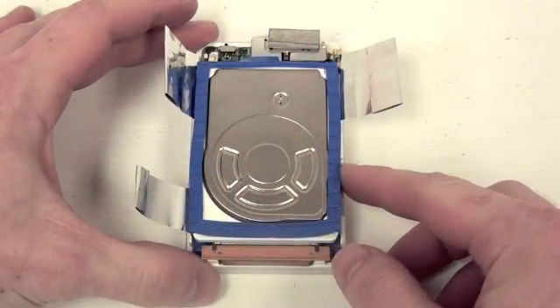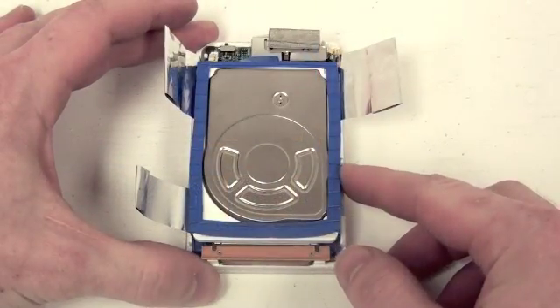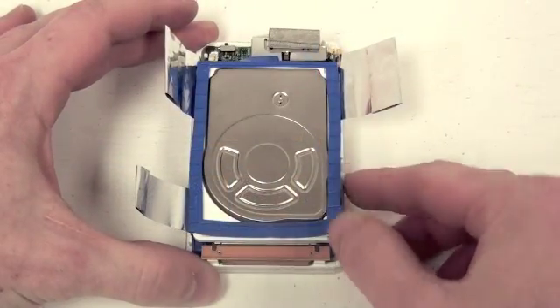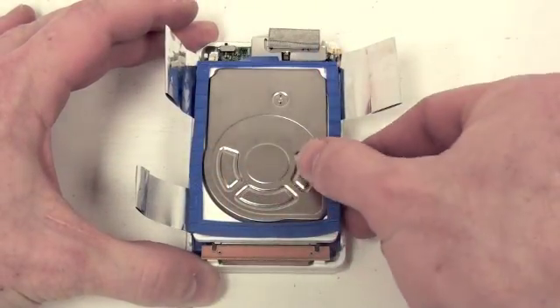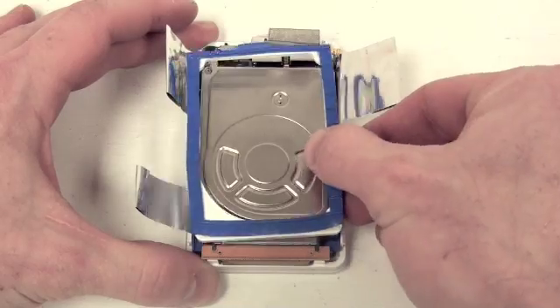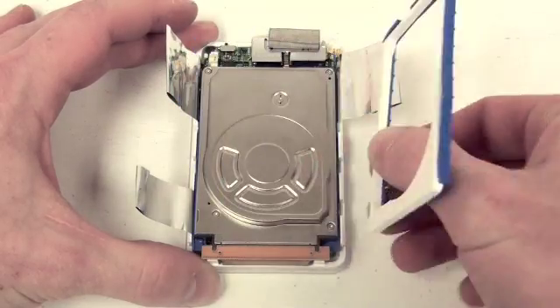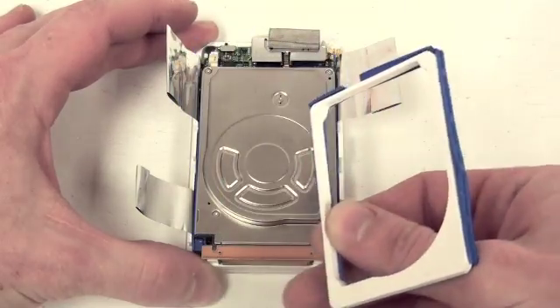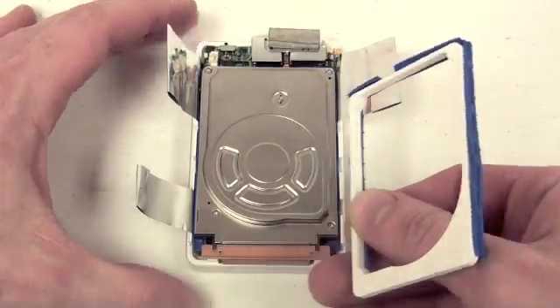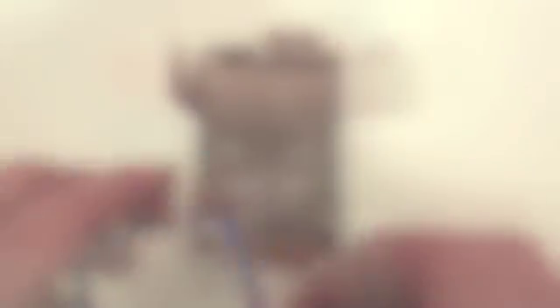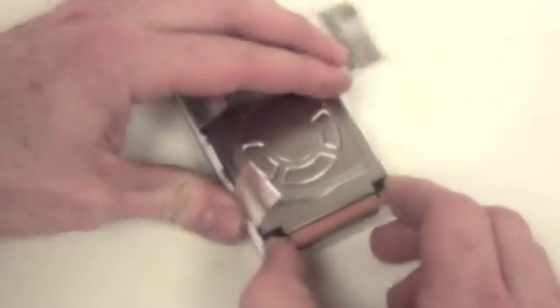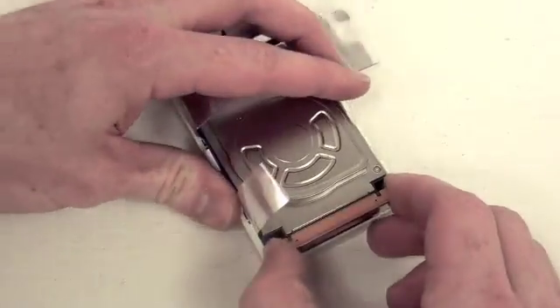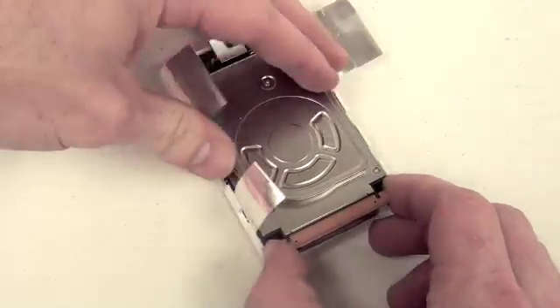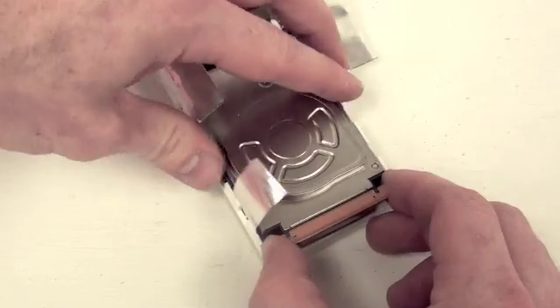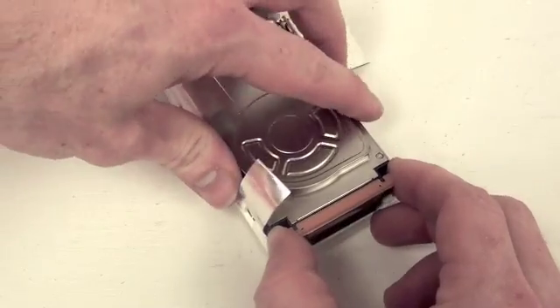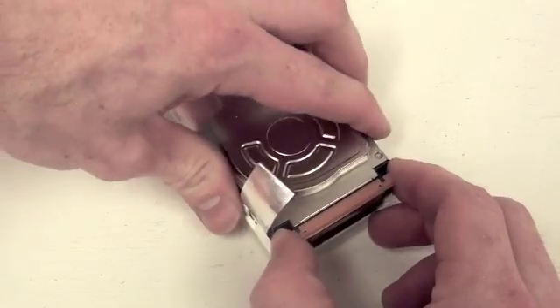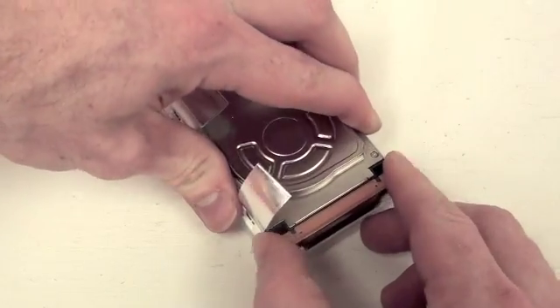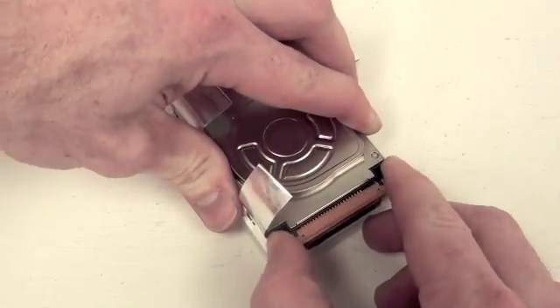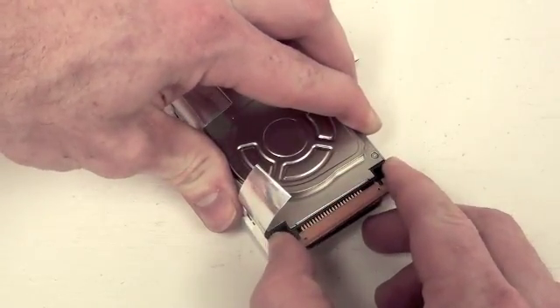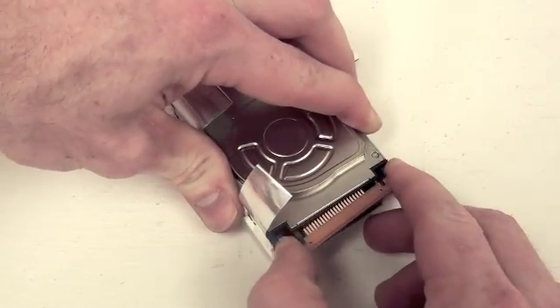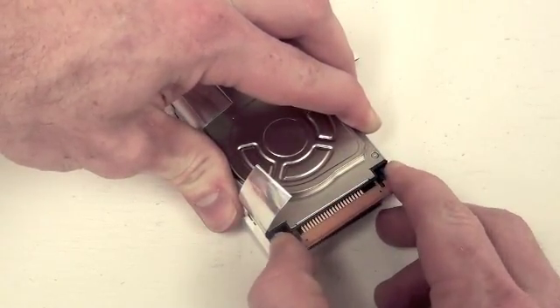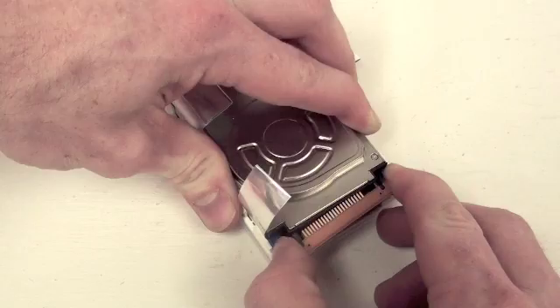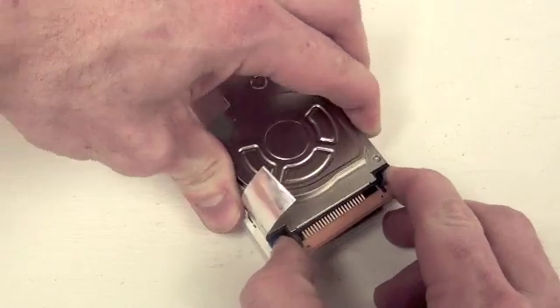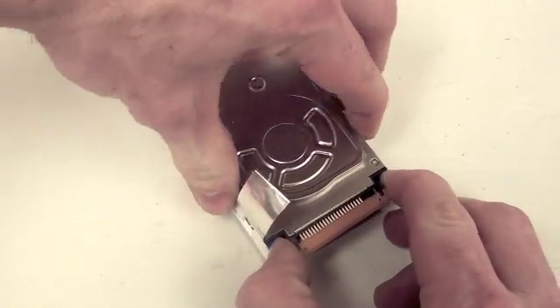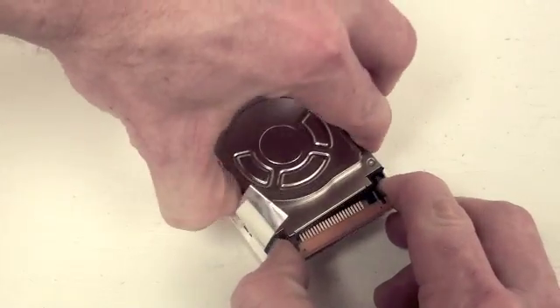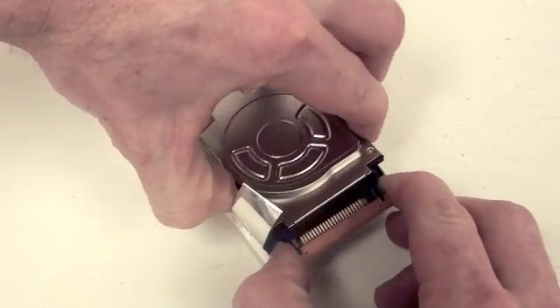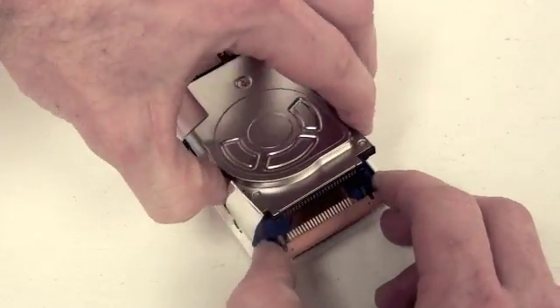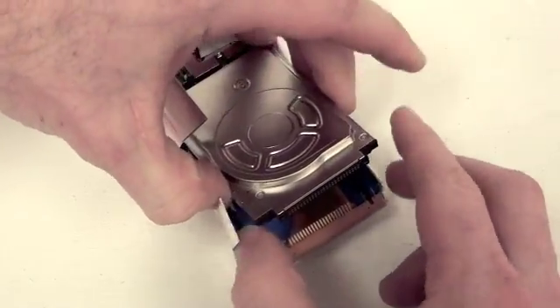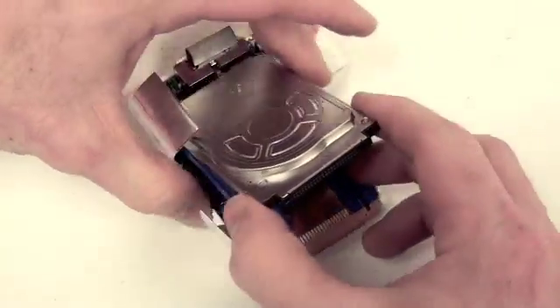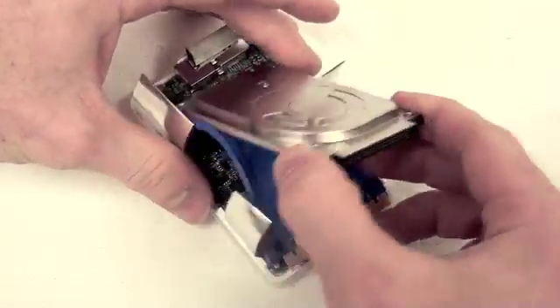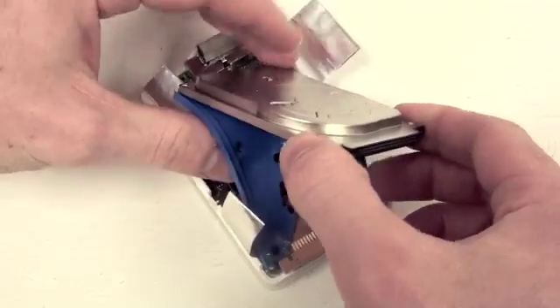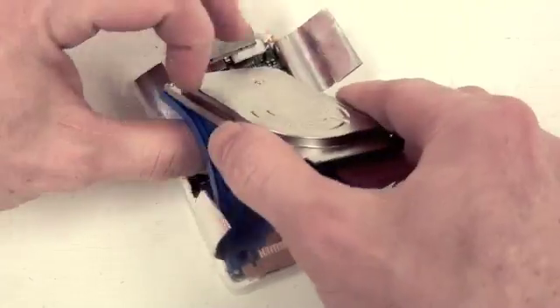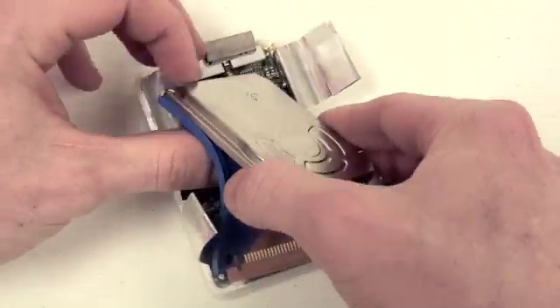Now you can remove the hard drive bumper. Then lift up on the hard drive just a little, just enough to remove the hard drive cable. After the cable is disconnected, you can then remove the hard drive.